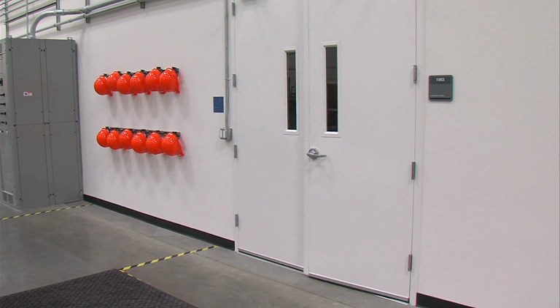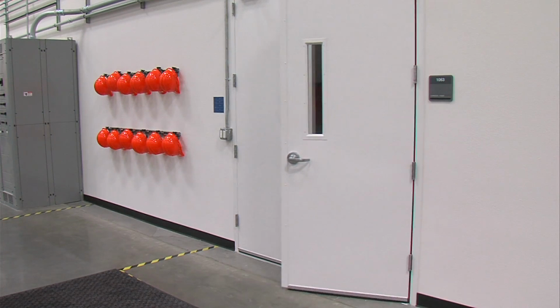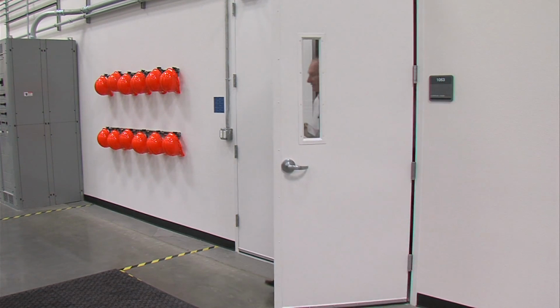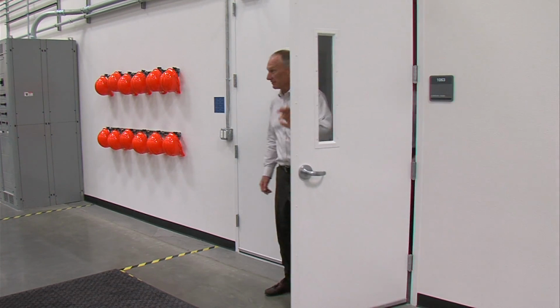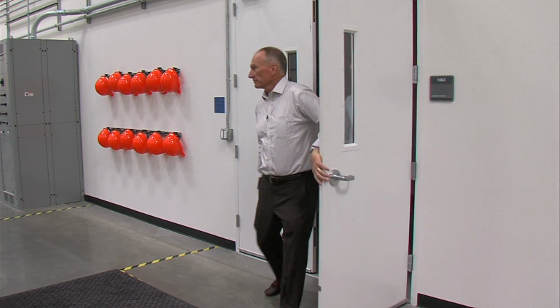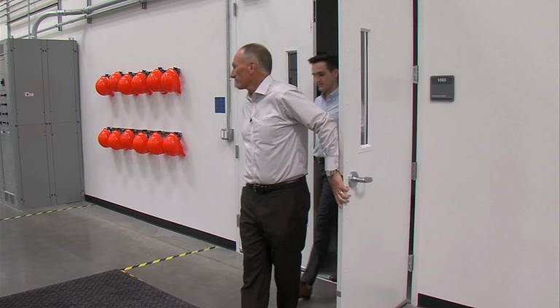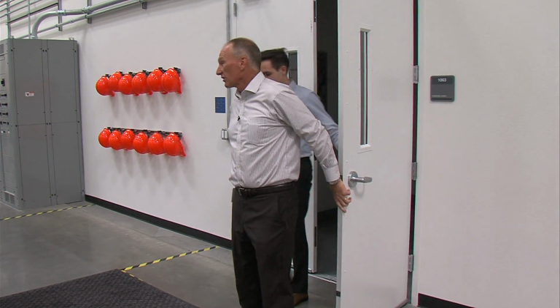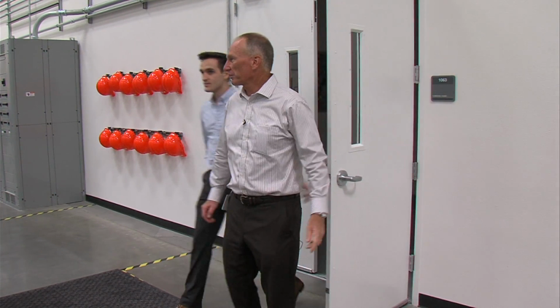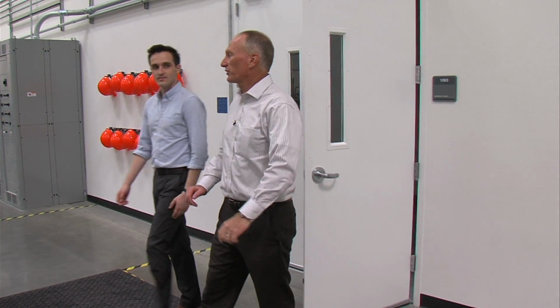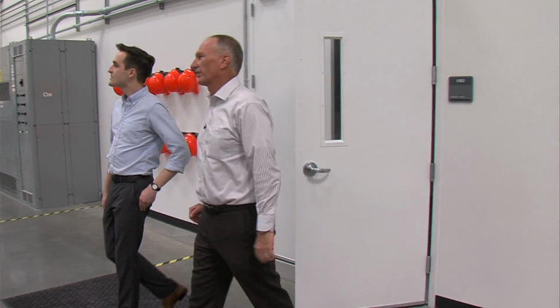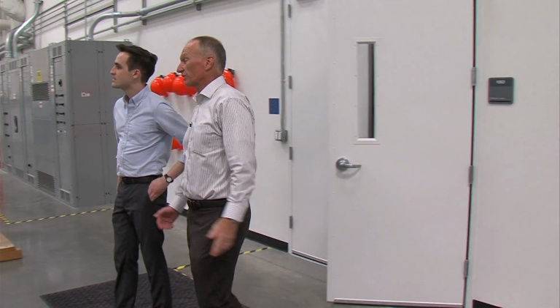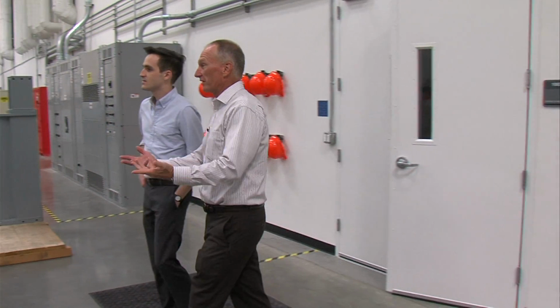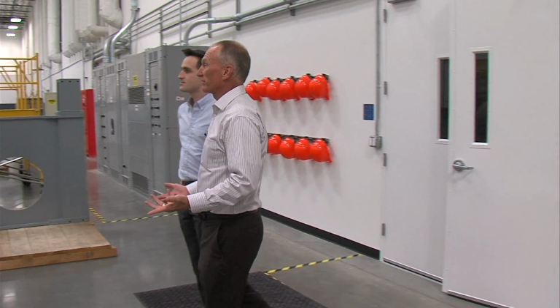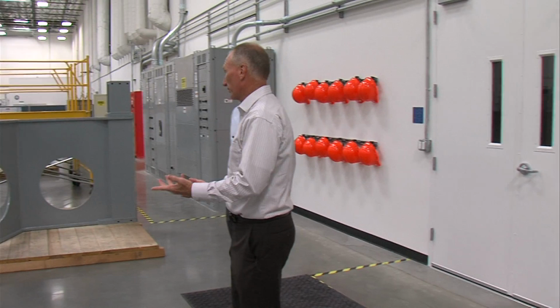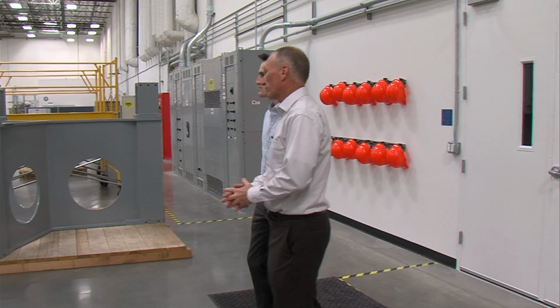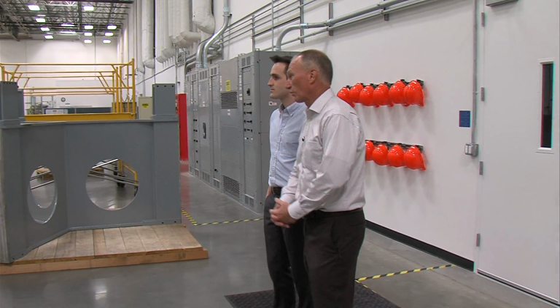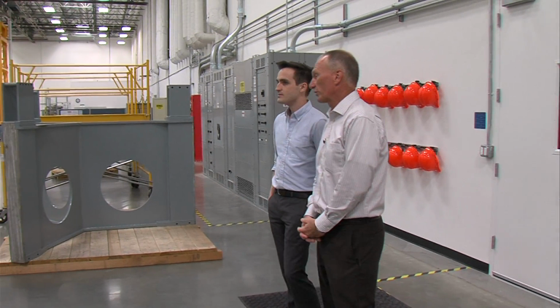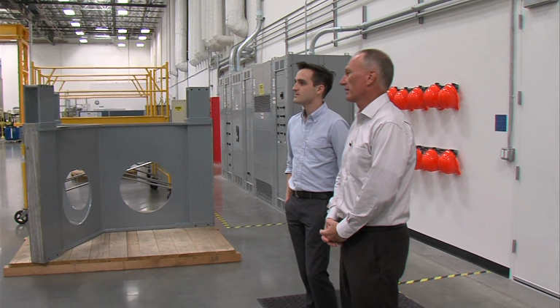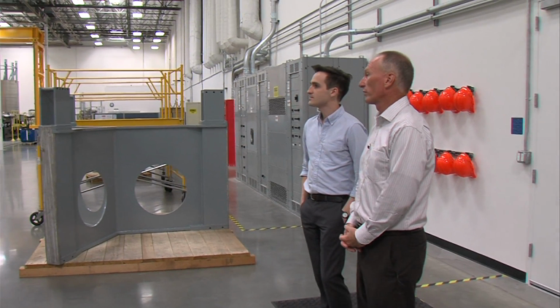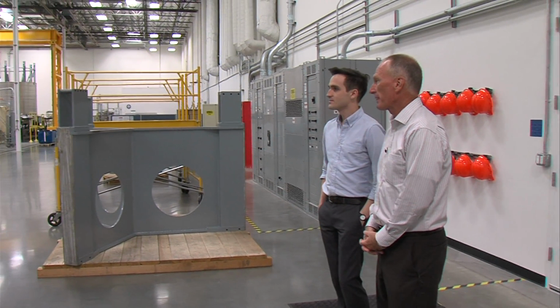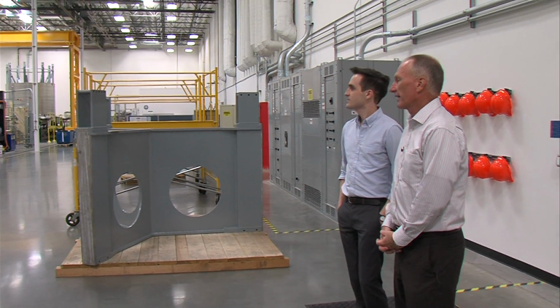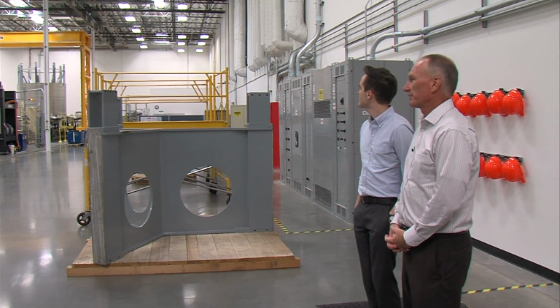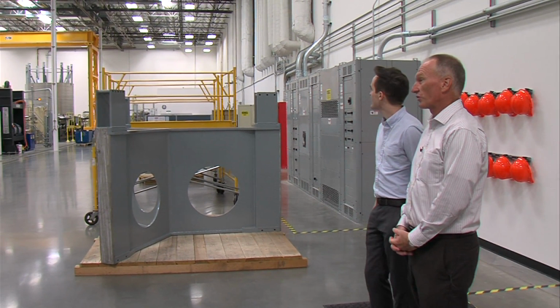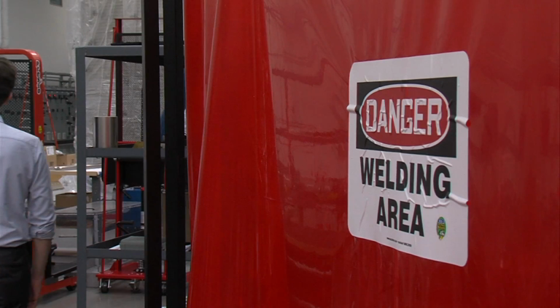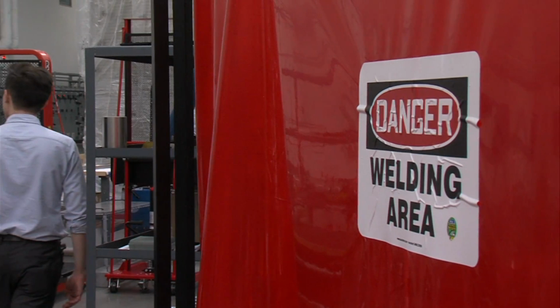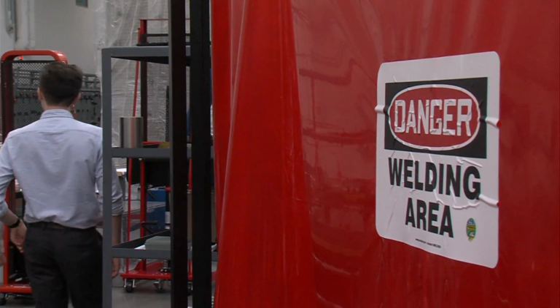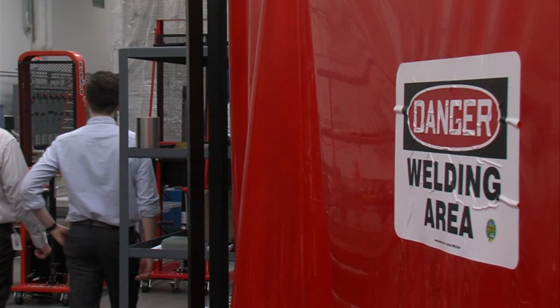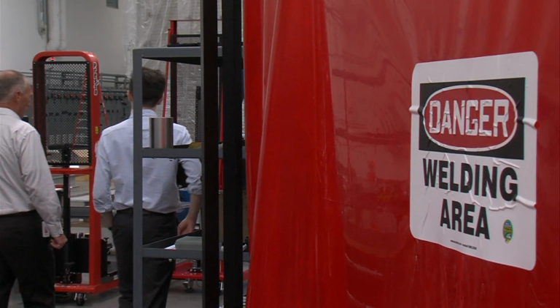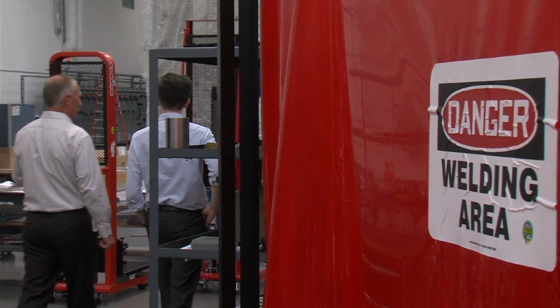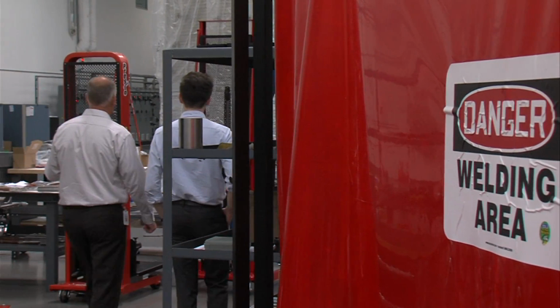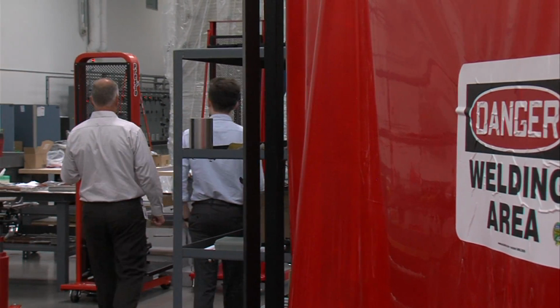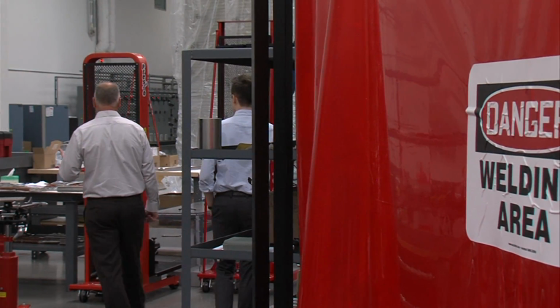The man in charge of the magnet is John Smith. Welcome to our manufacturing facility for the central solenoid coils. What we're doing here — I wanted to show you how we start splicing the coil together.